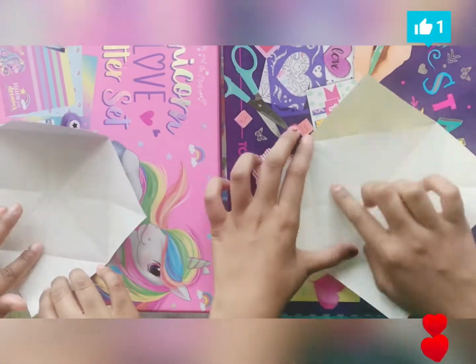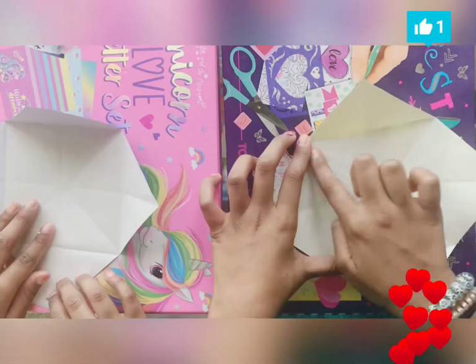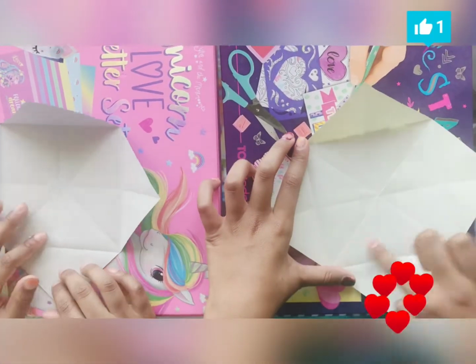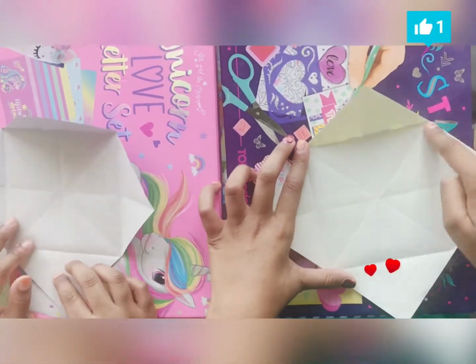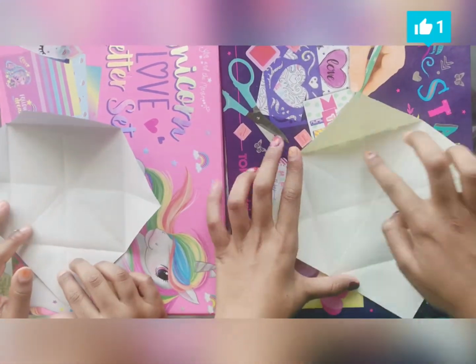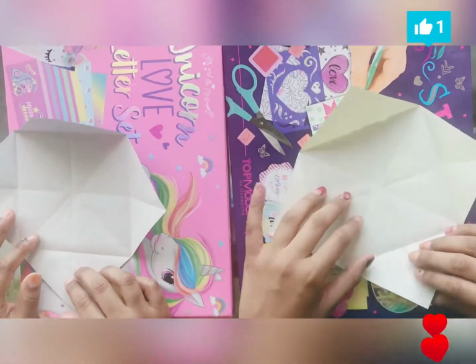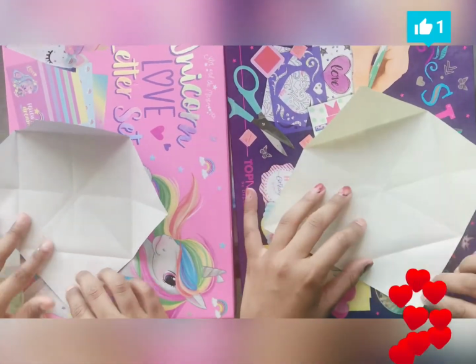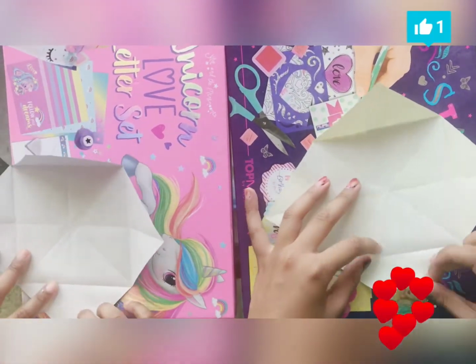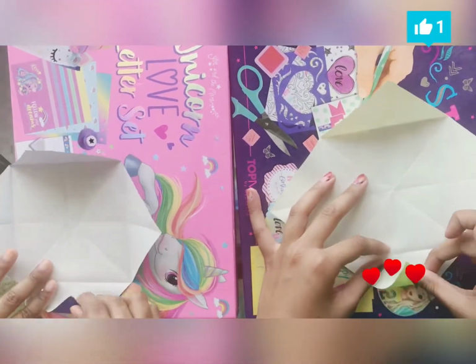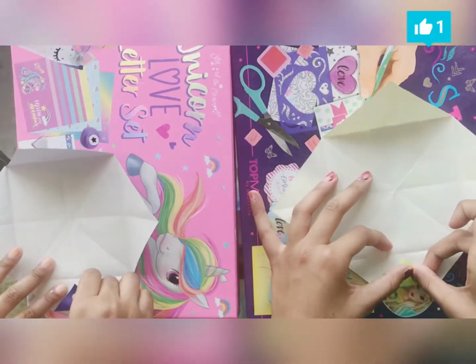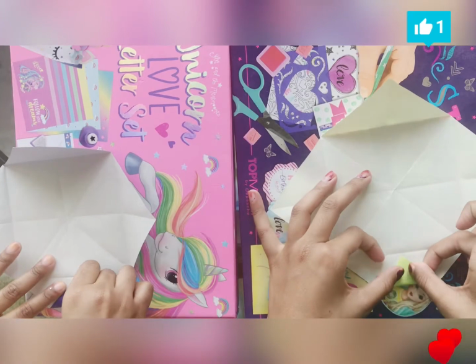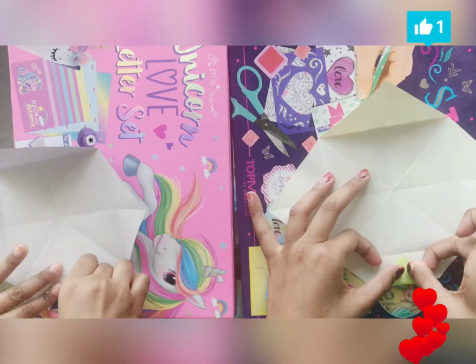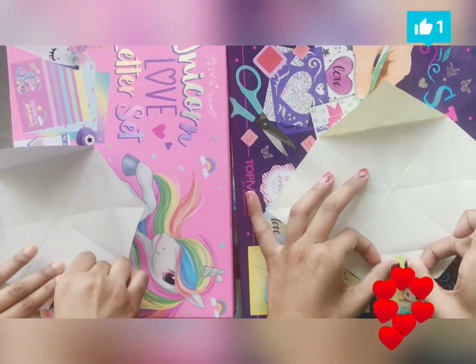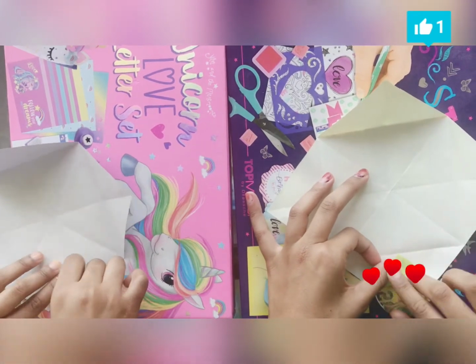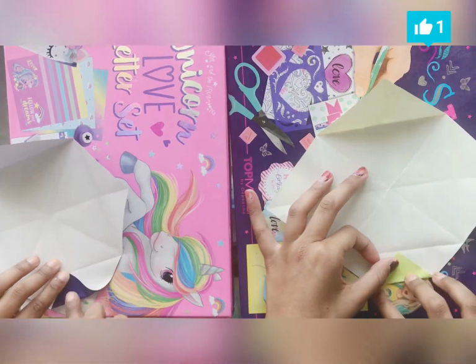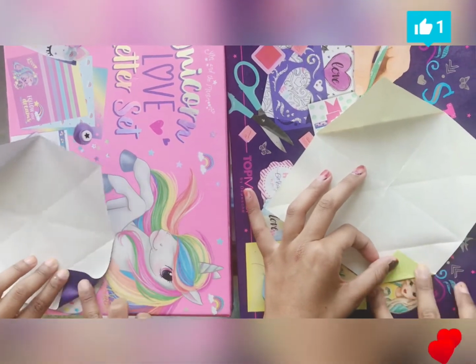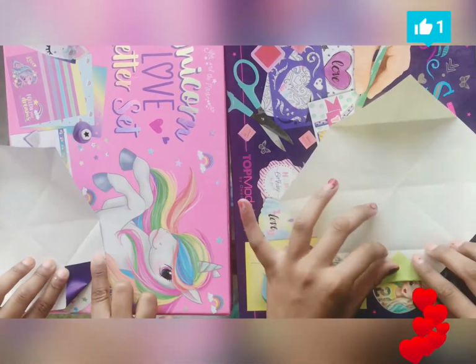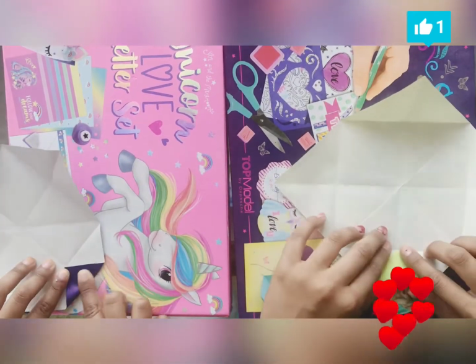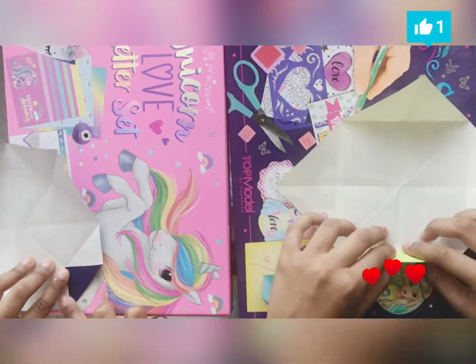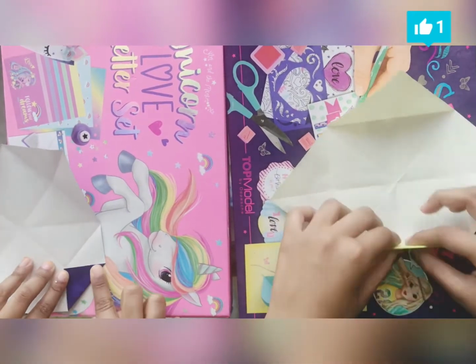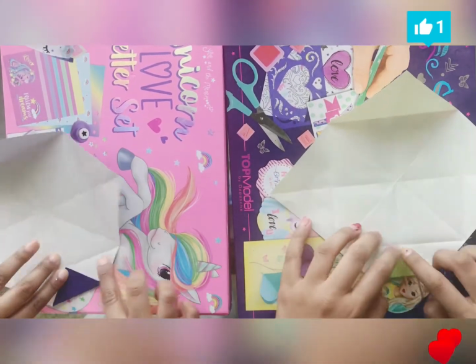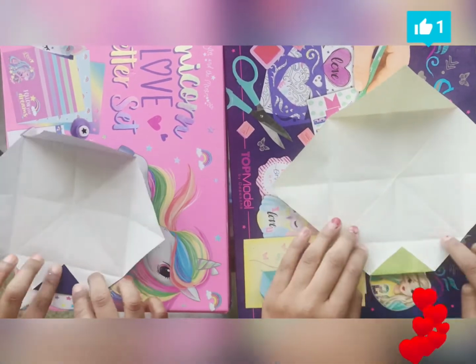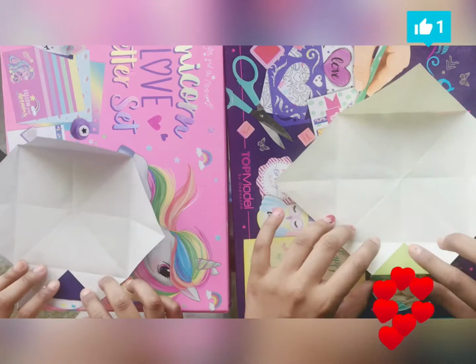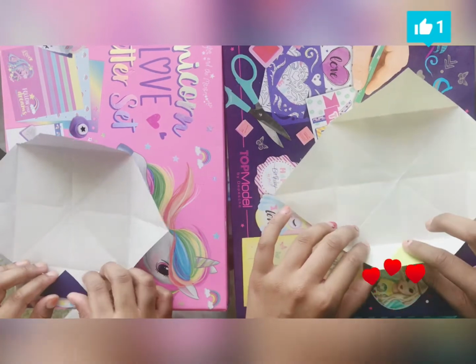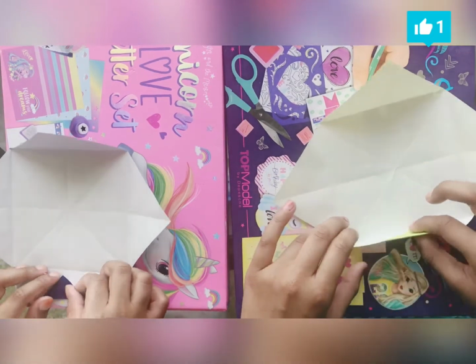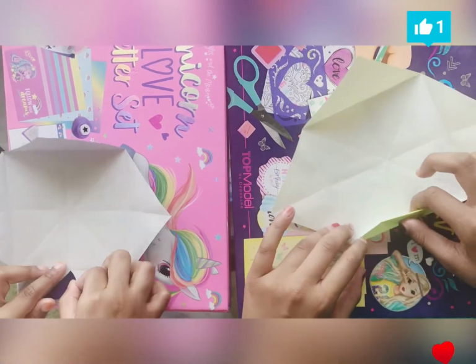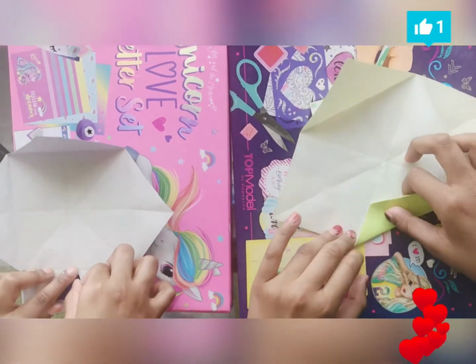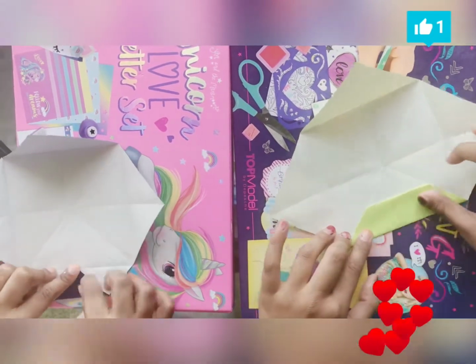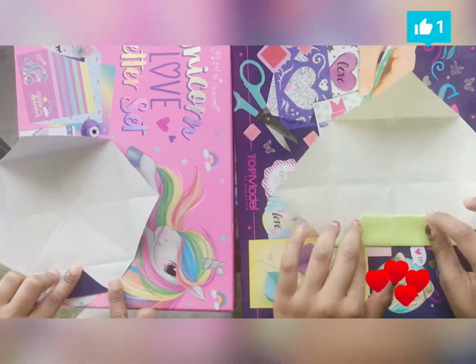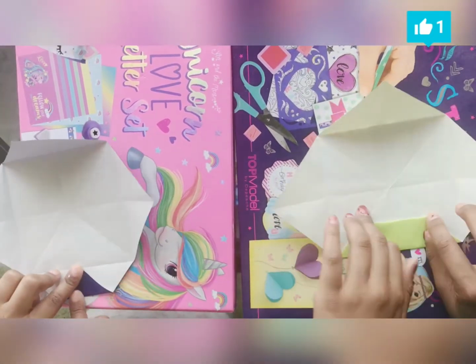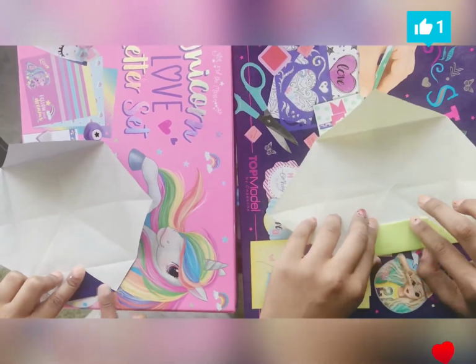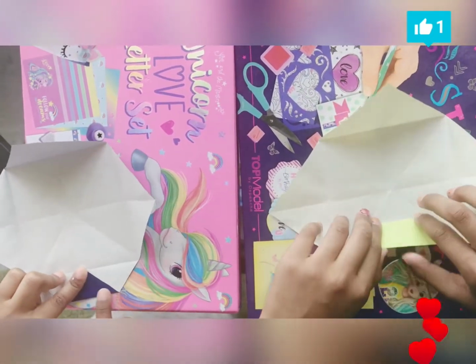So now we have a big square box. Now we're going to fold this up to right there — not the old side, all the sides. We're going to, with this line, go like that. Right here, and then we're going to fold it.